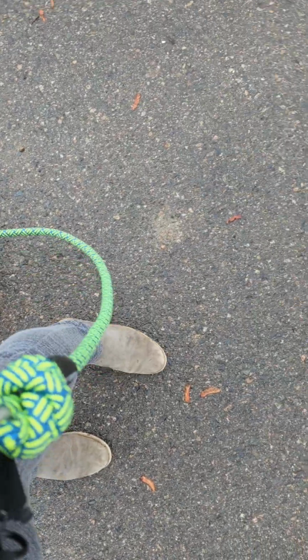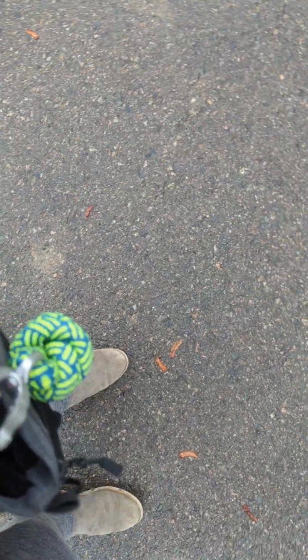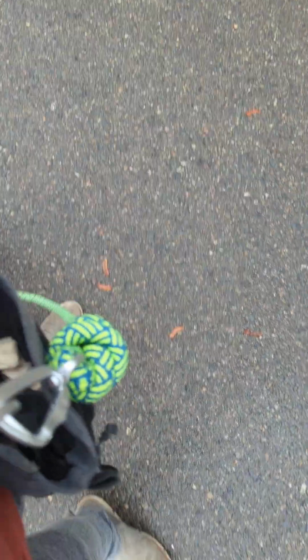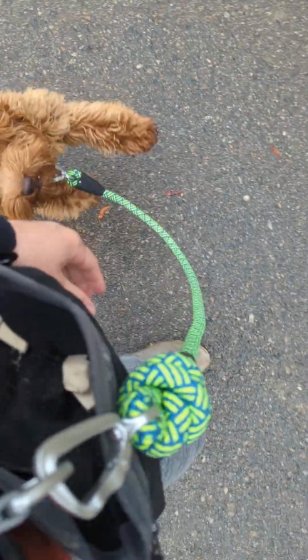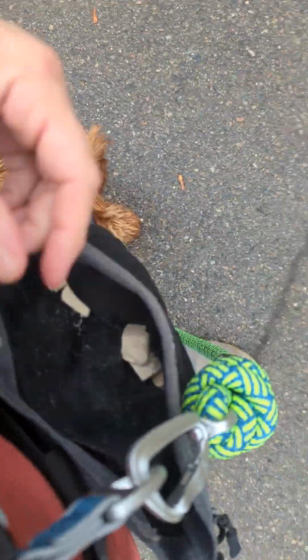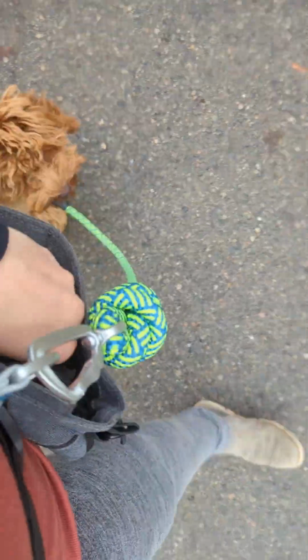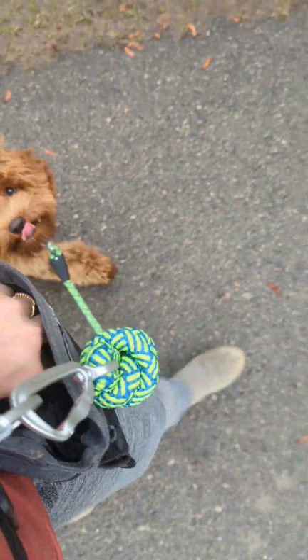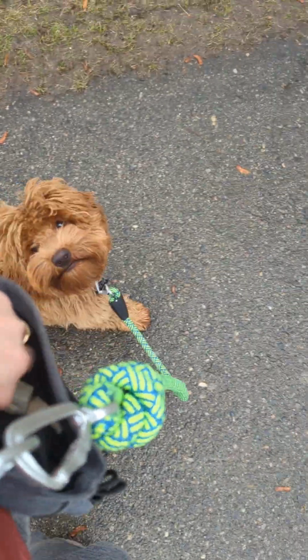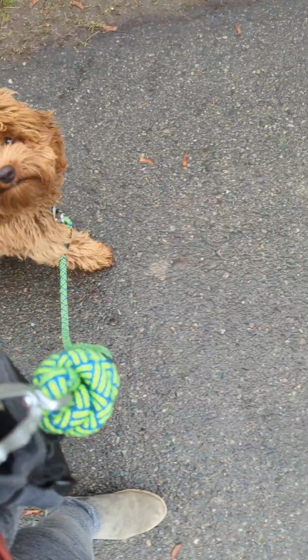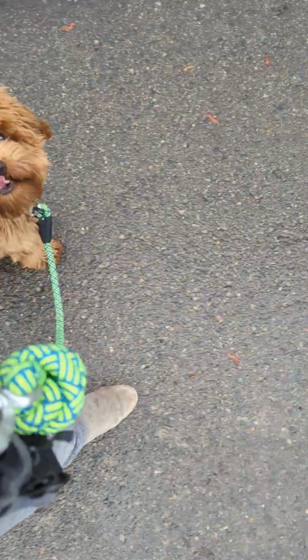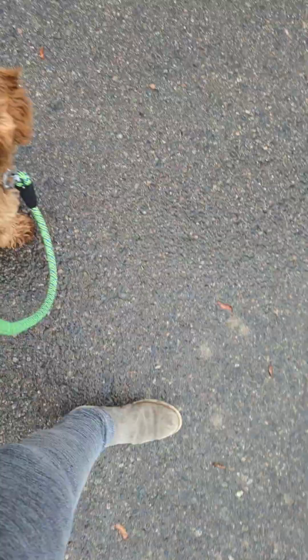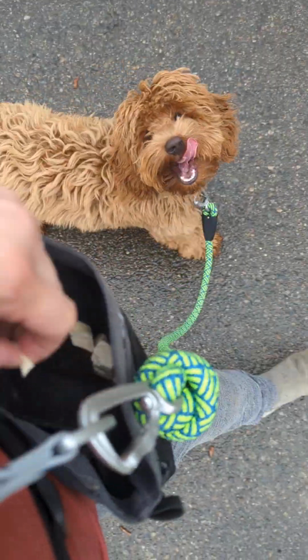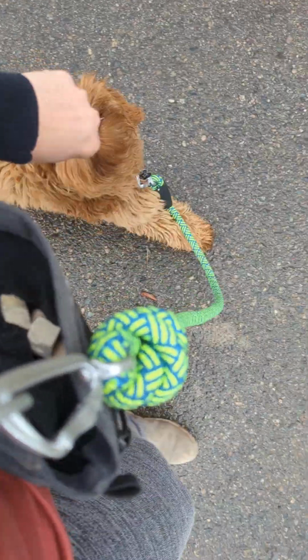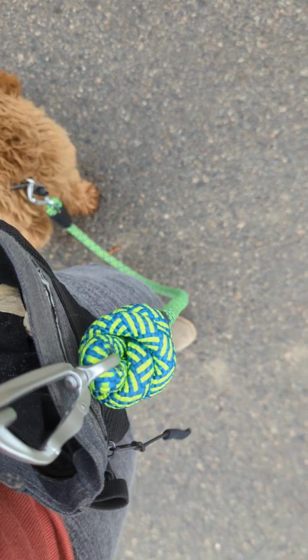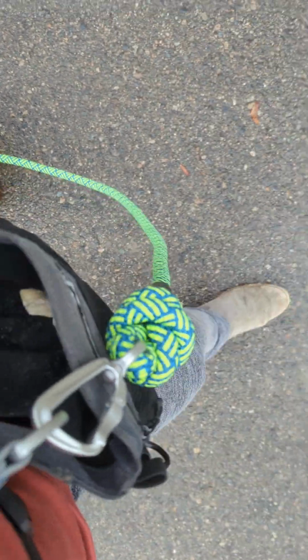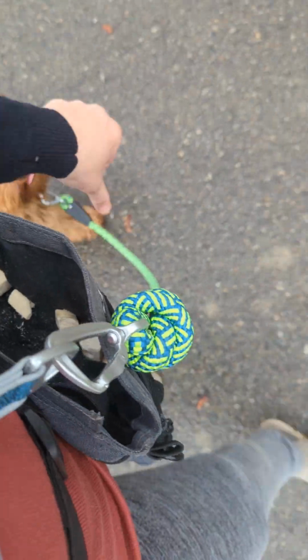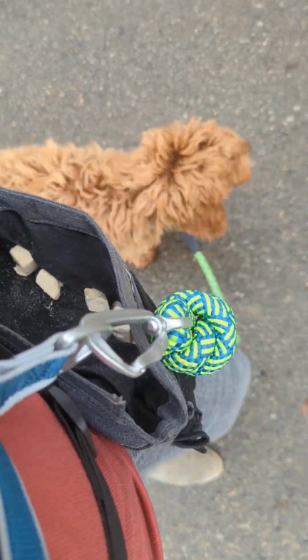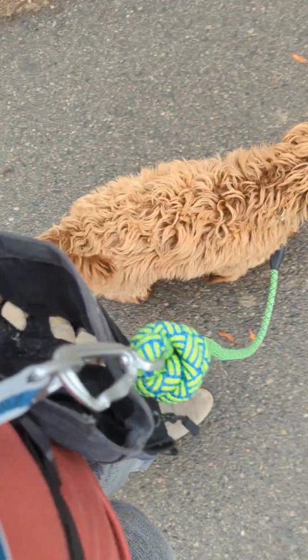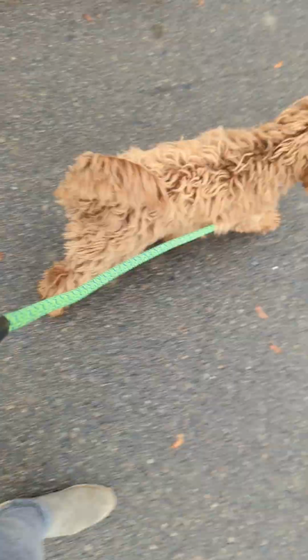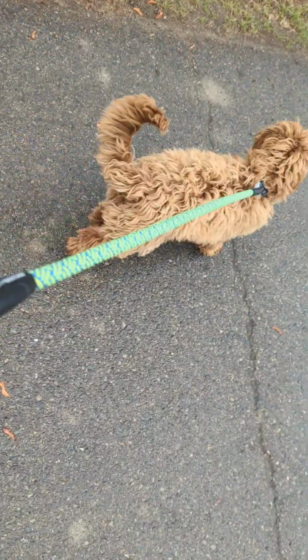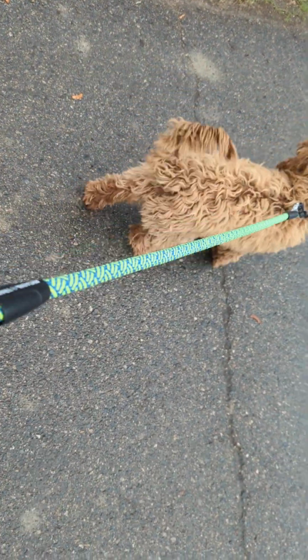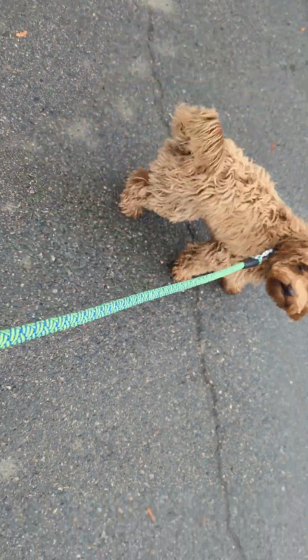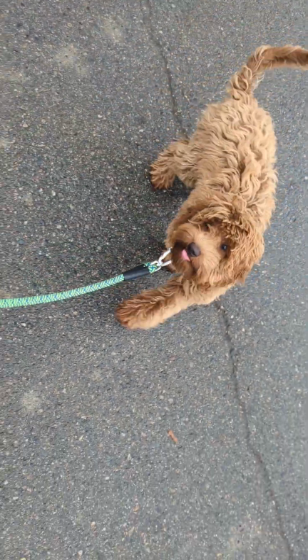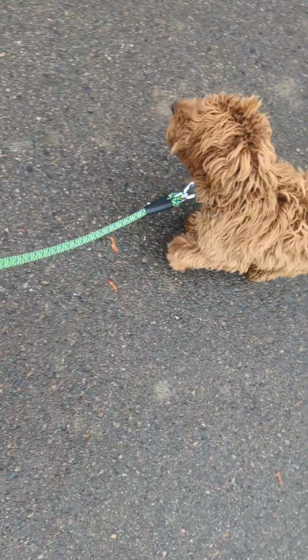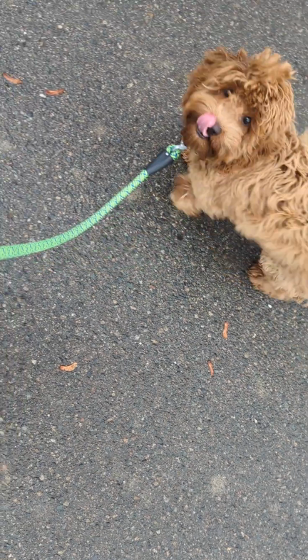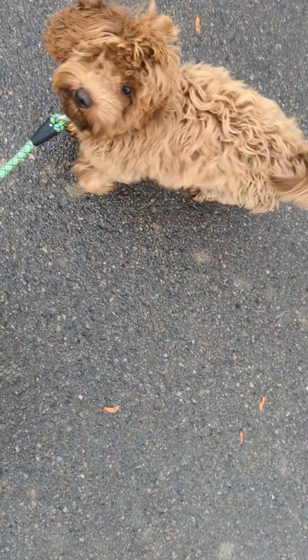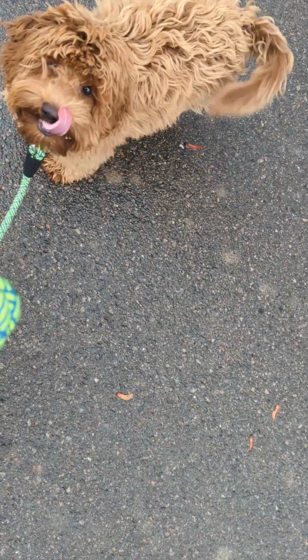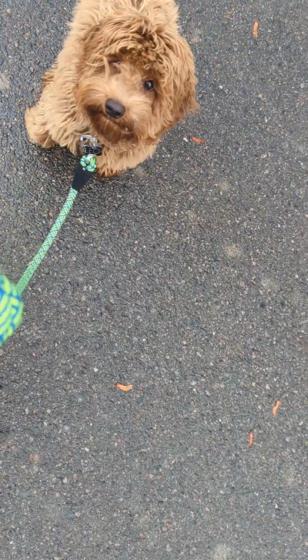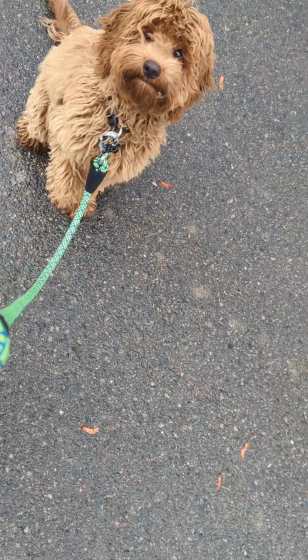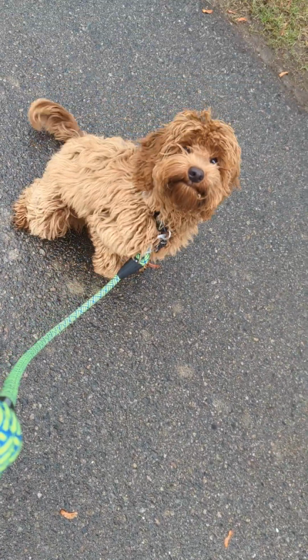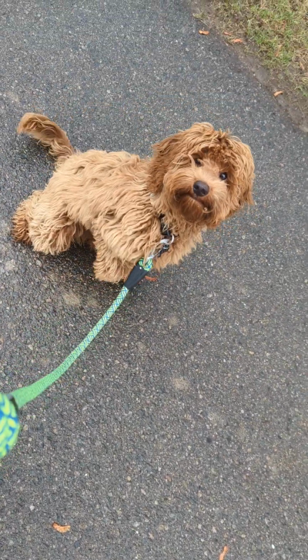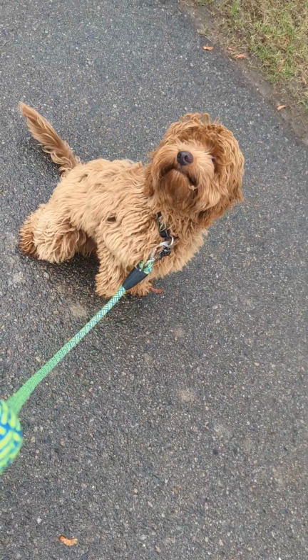I tell him 'this way' when I'm going to change direction, and I'll use a direction change if he starts to pull ahead. At the busier park he was a little distracted. If he goes a little ahead like that, I'm just going to stop.